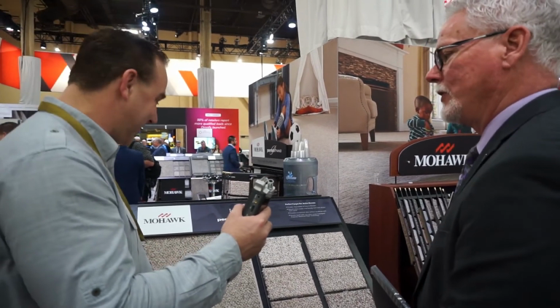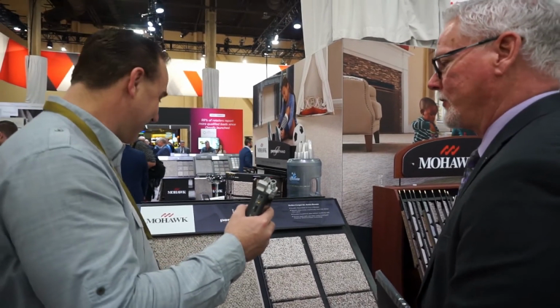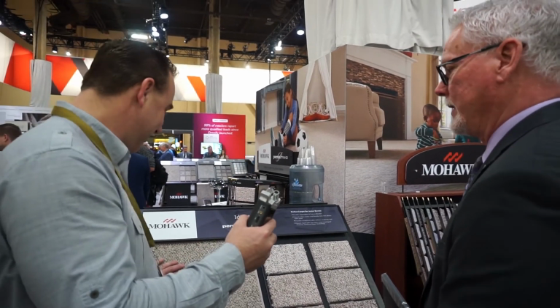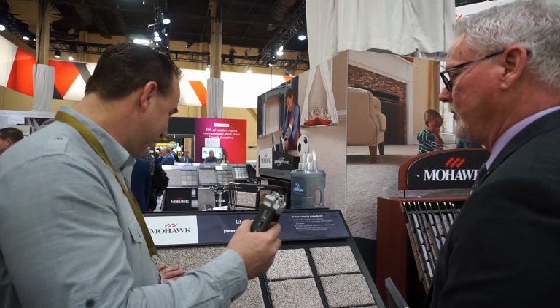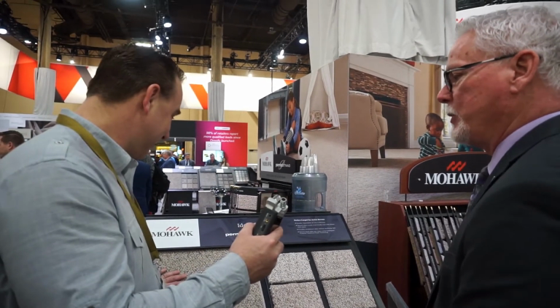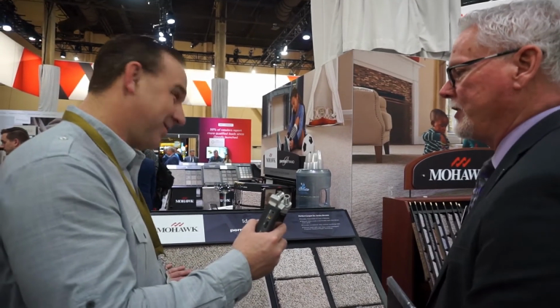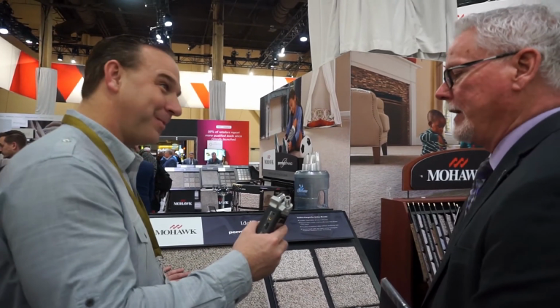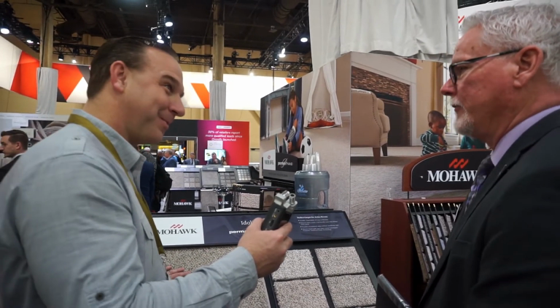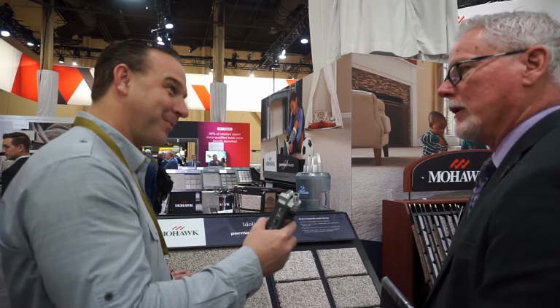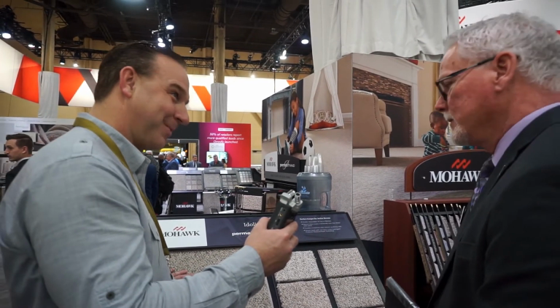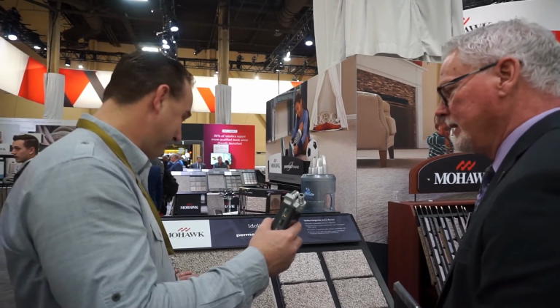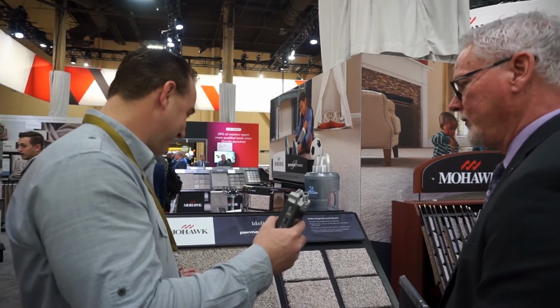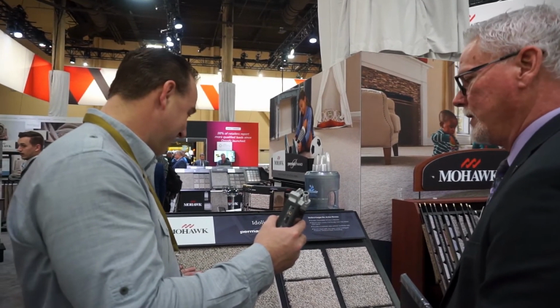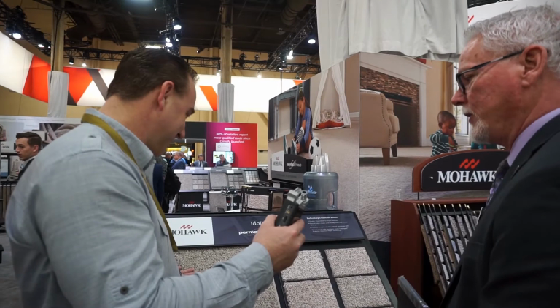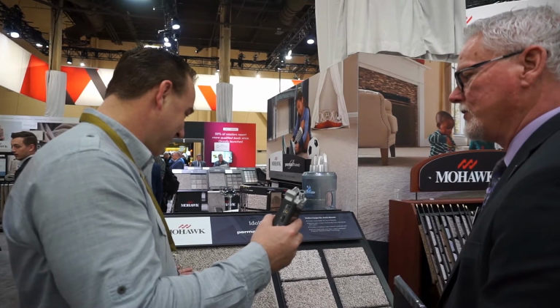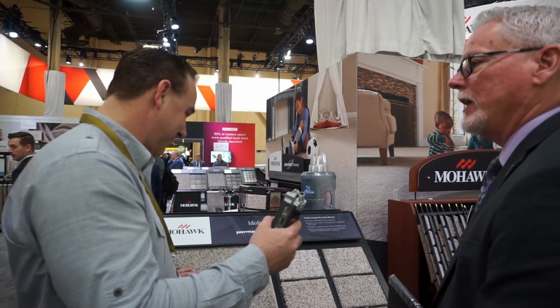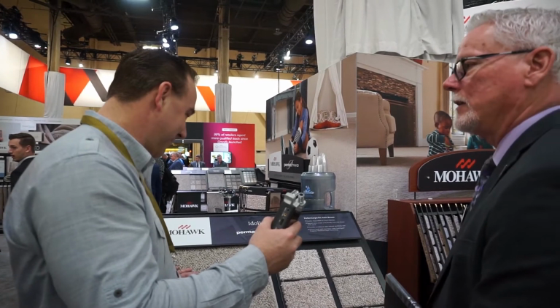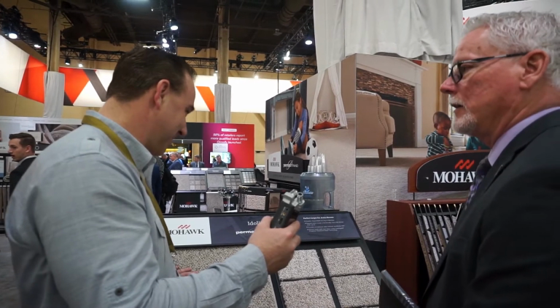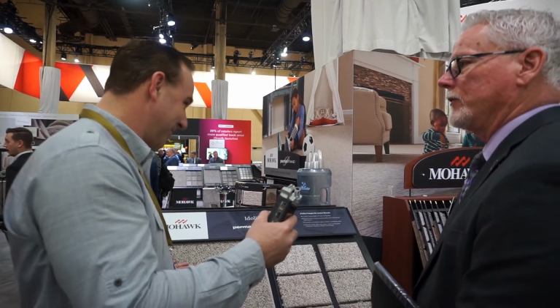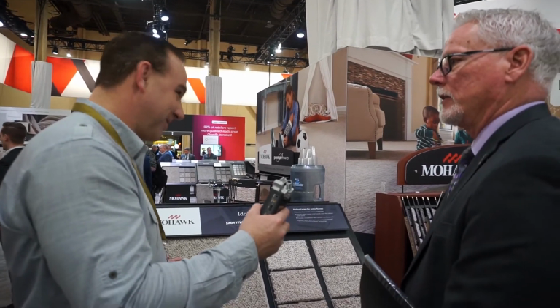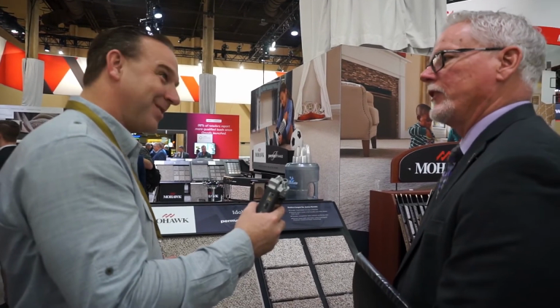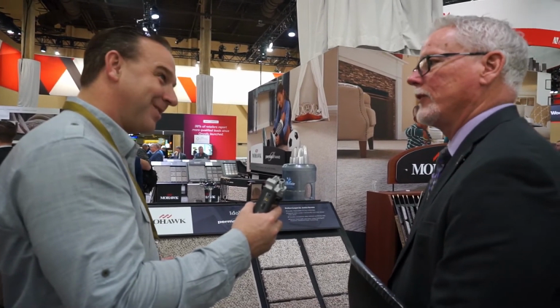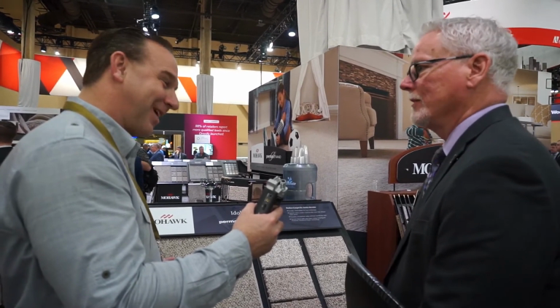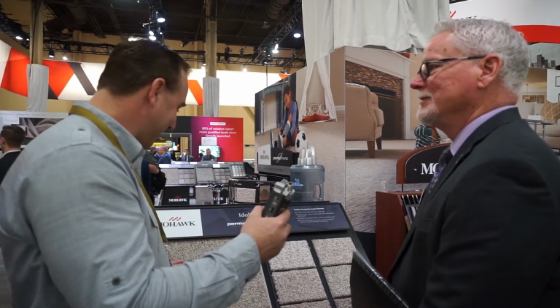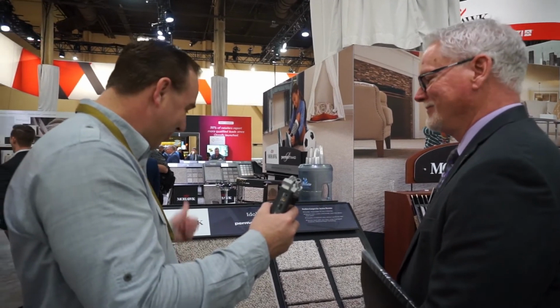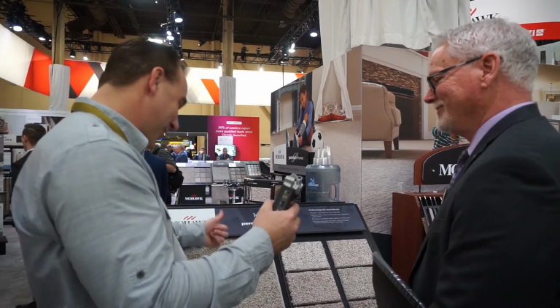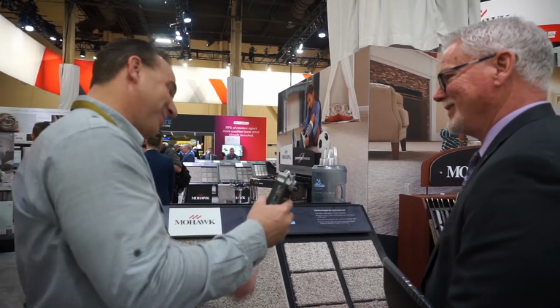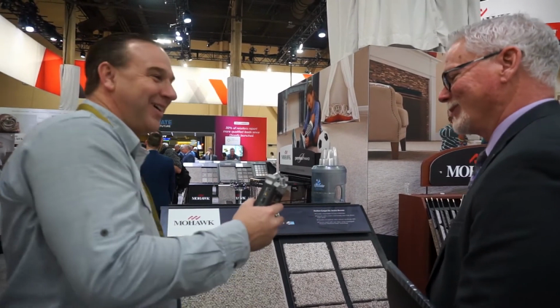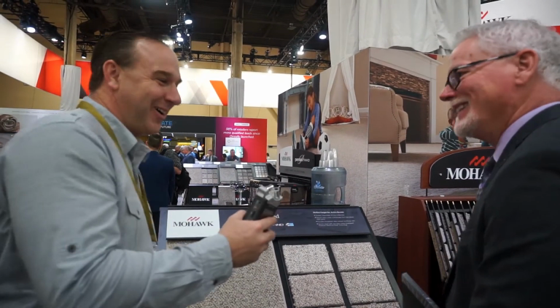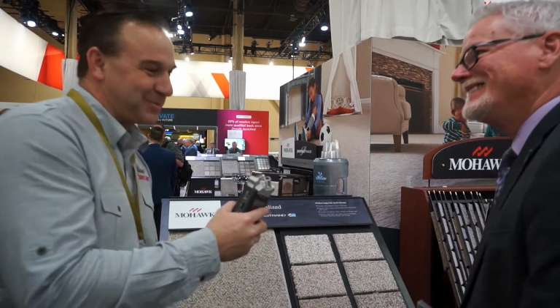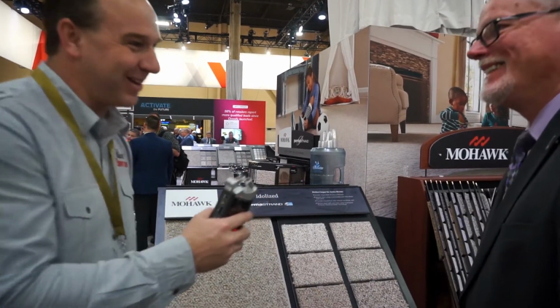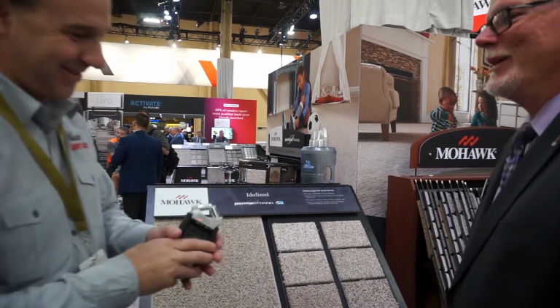It certainly is coming back. It puts a design on the floor — it's not just a solid color; it gets a little pizzazz. Thanks, Pat.